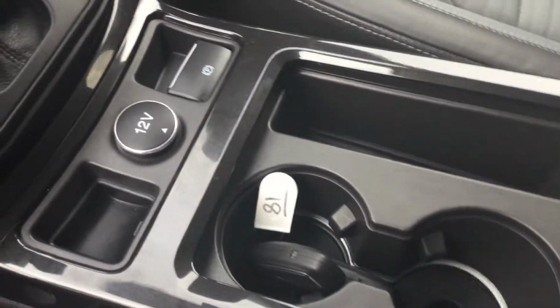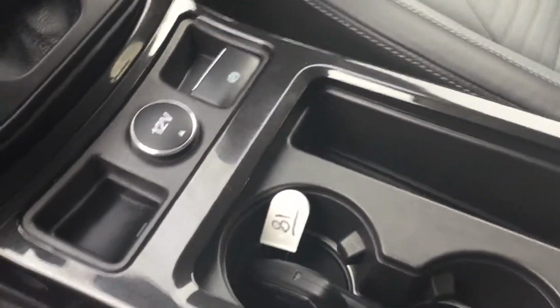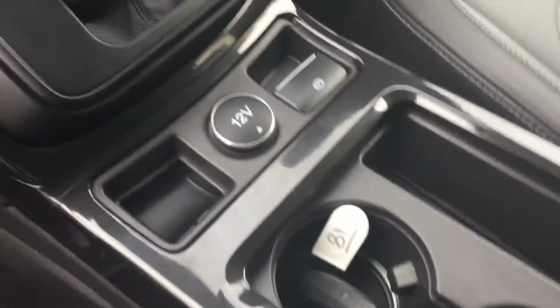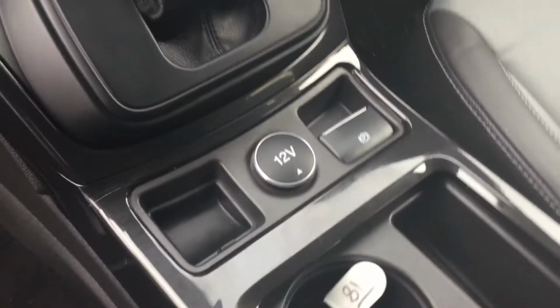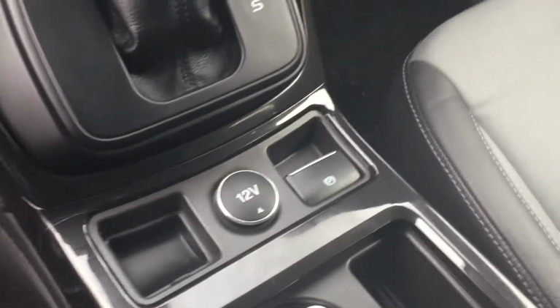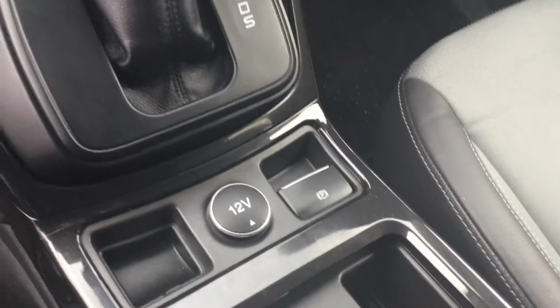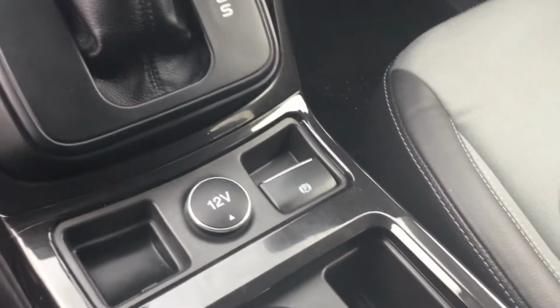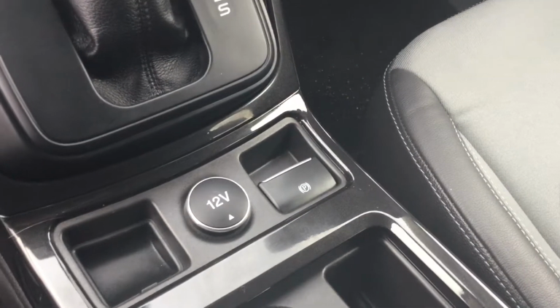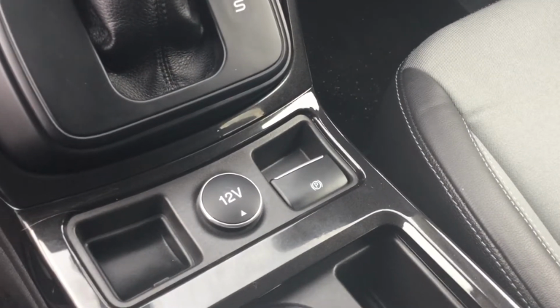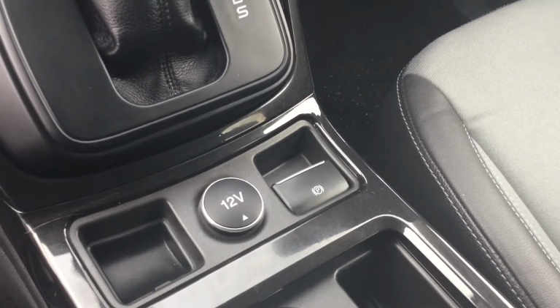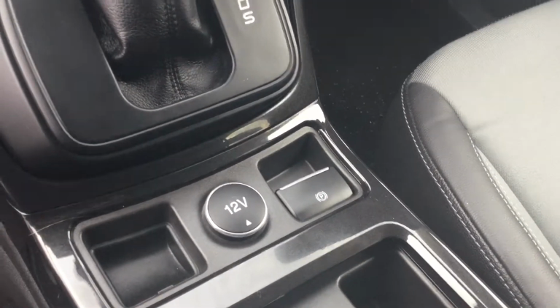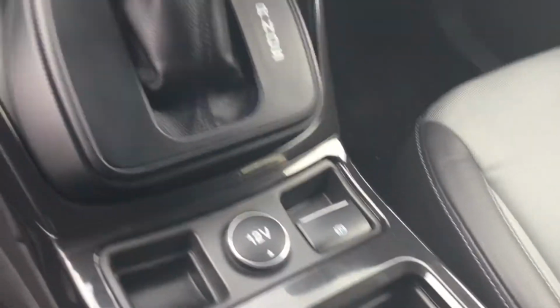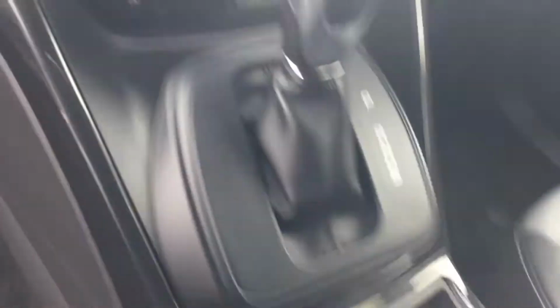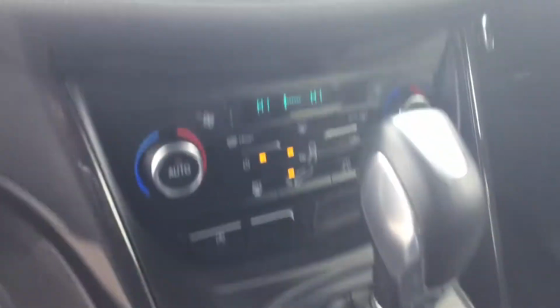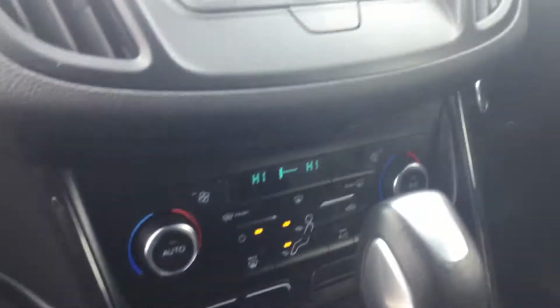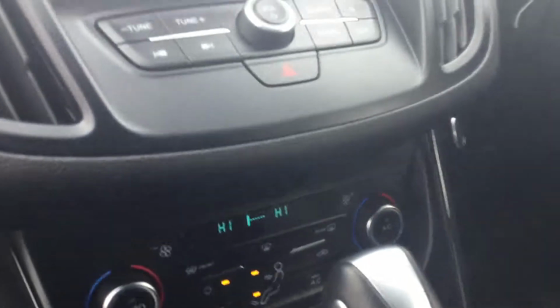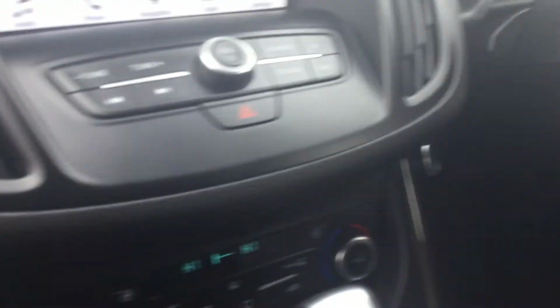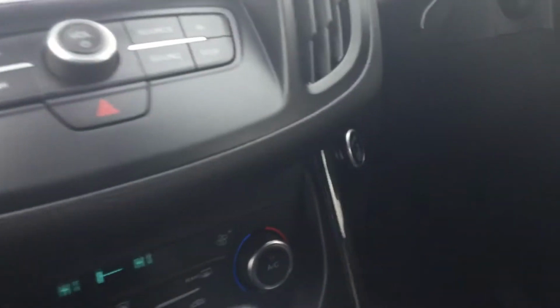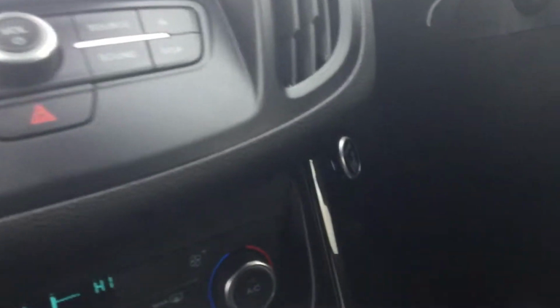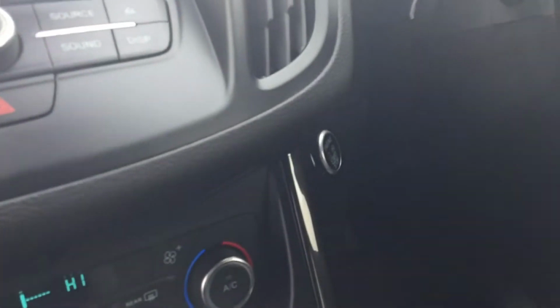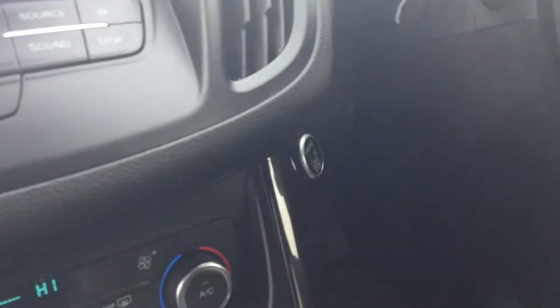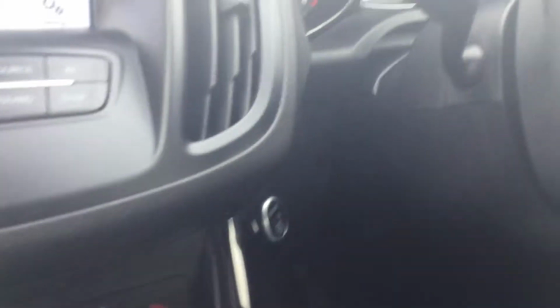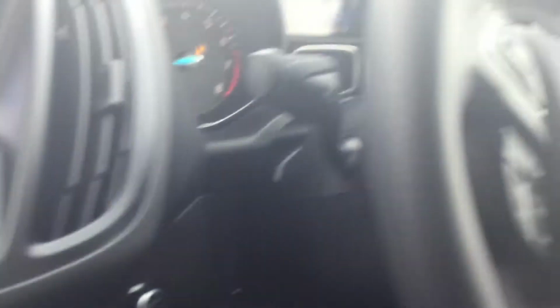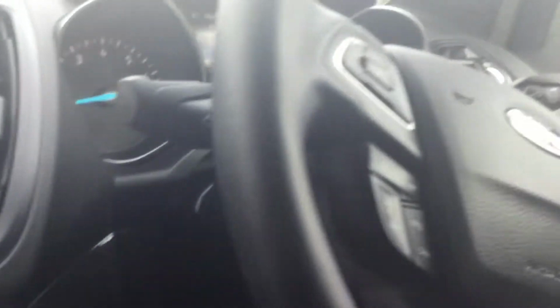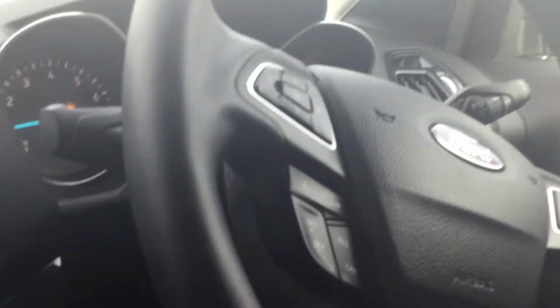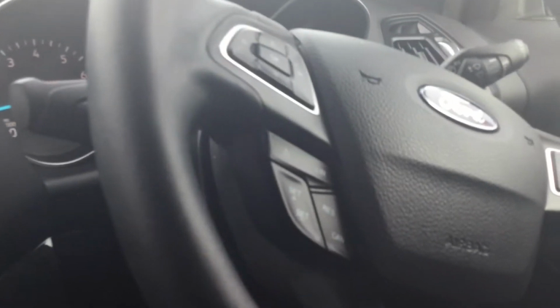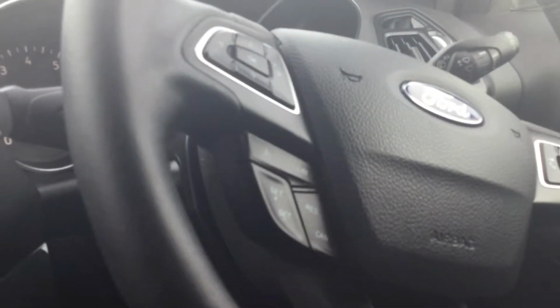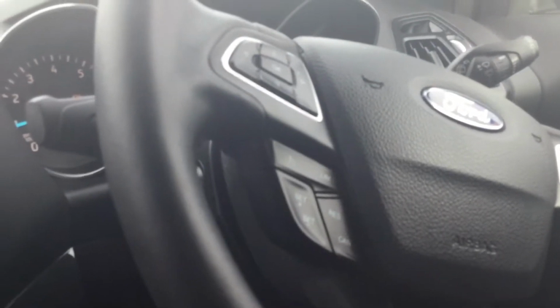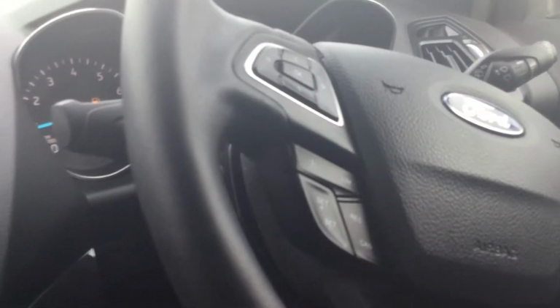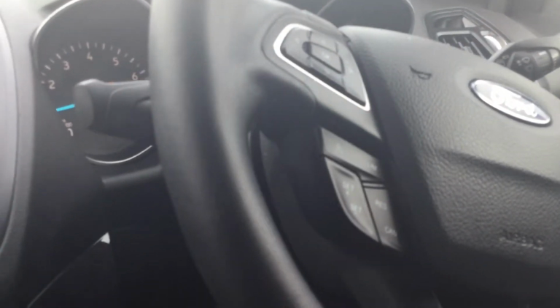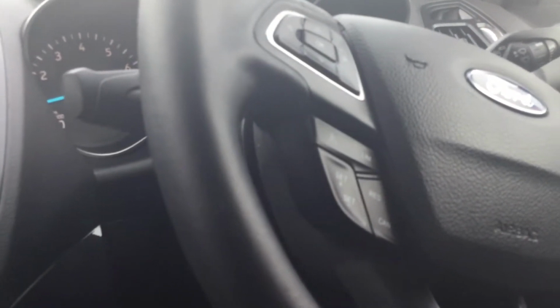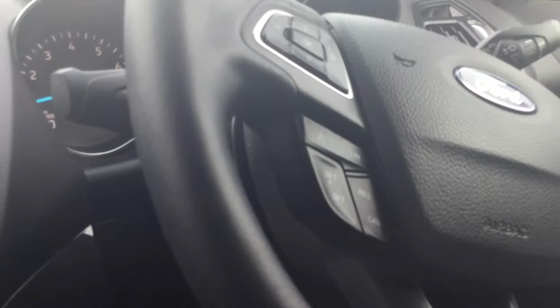Two keys with every Perry's car, automatic handbrake, 12 volt supply, dual zone climate control. We've got a stop-start button there,